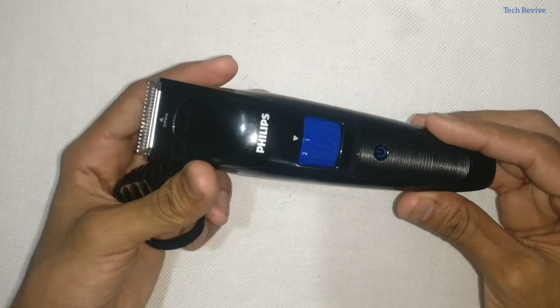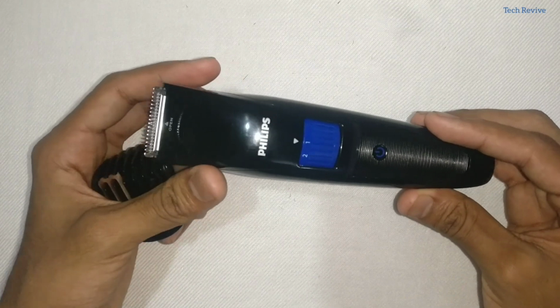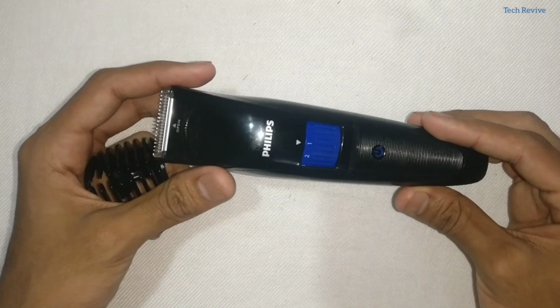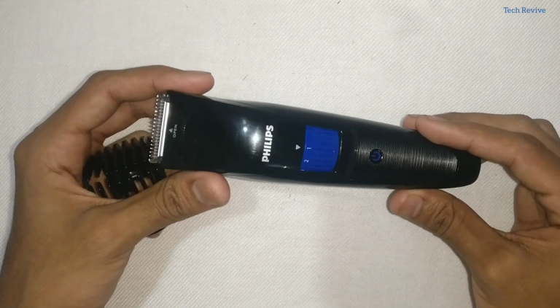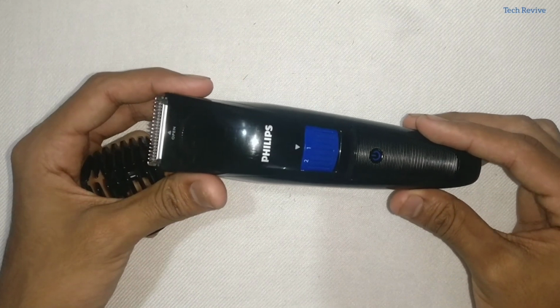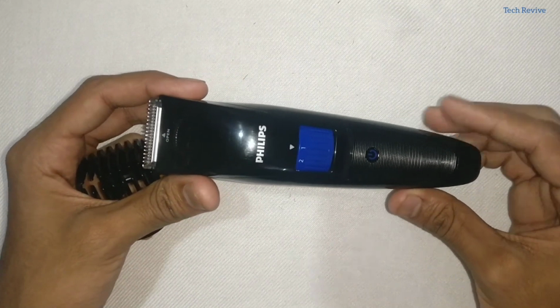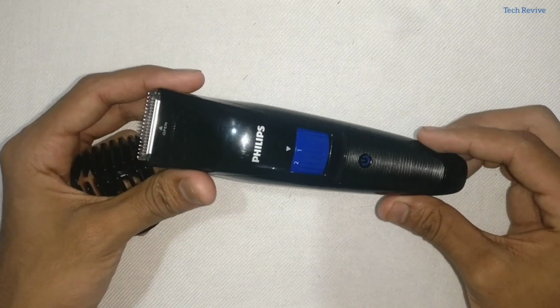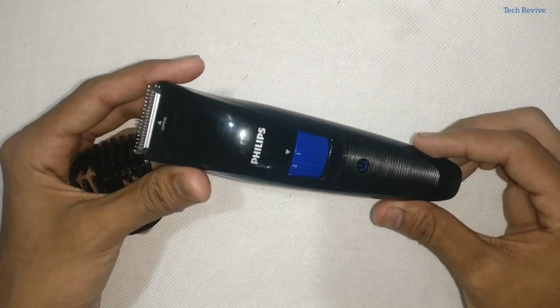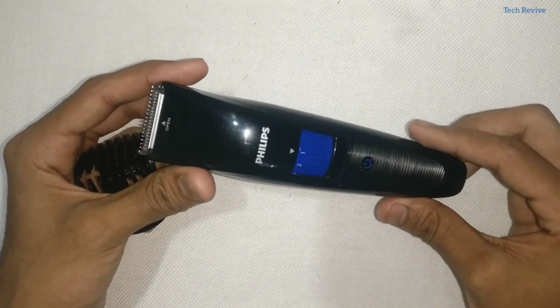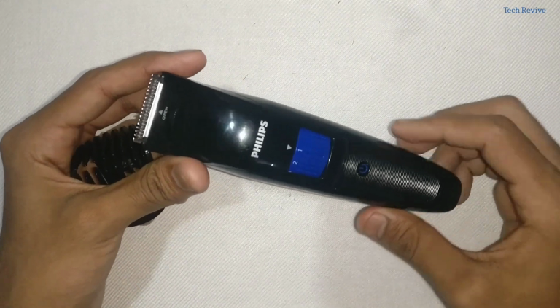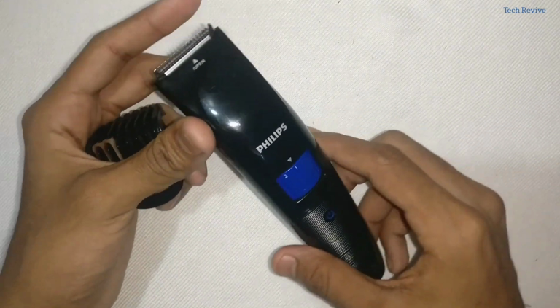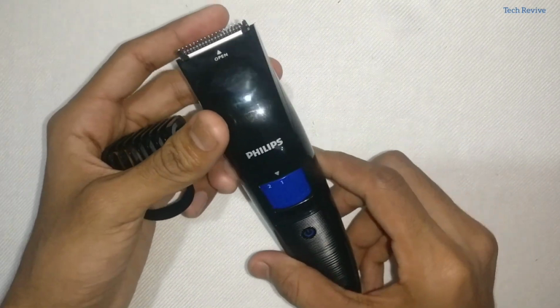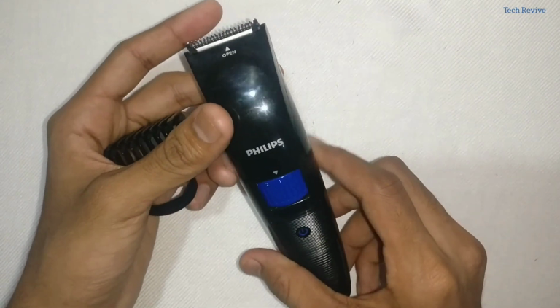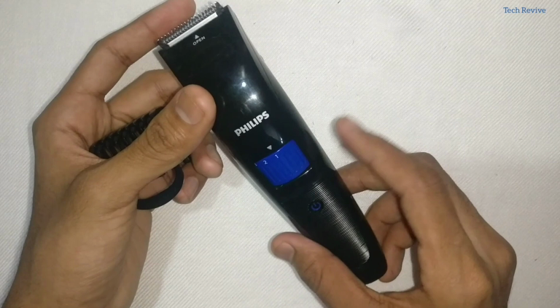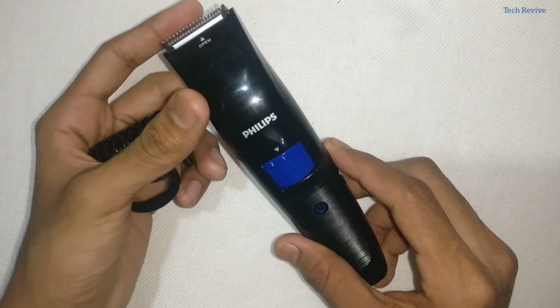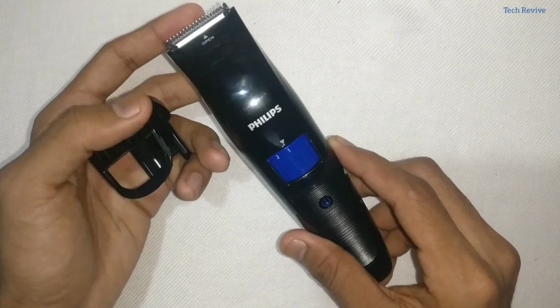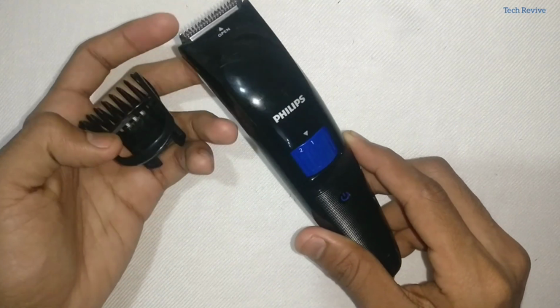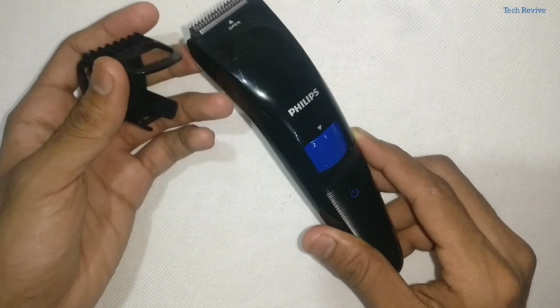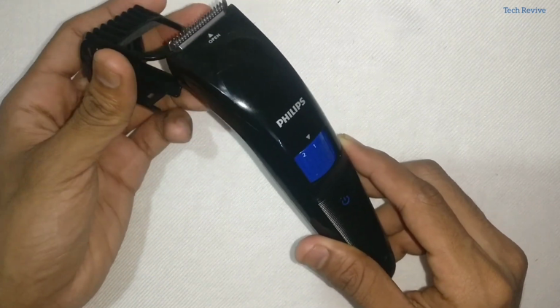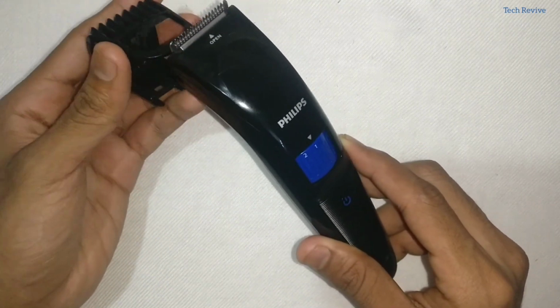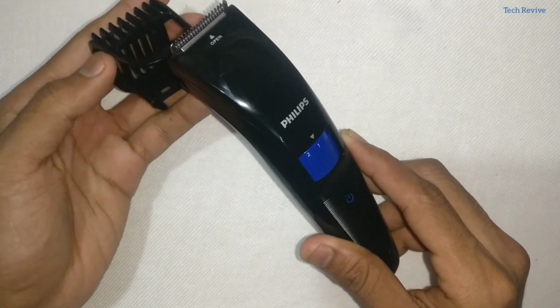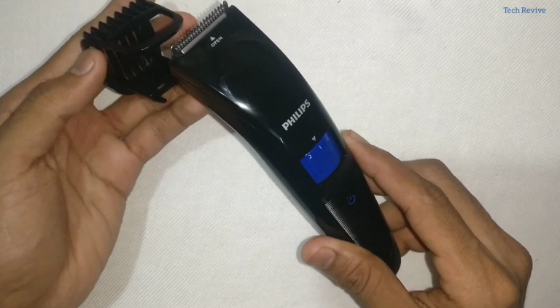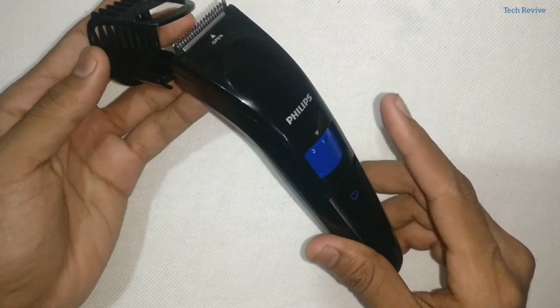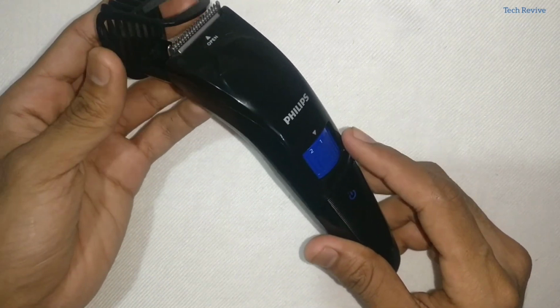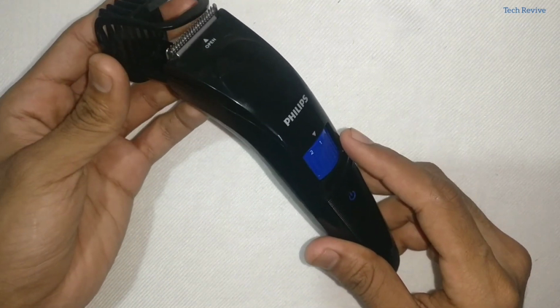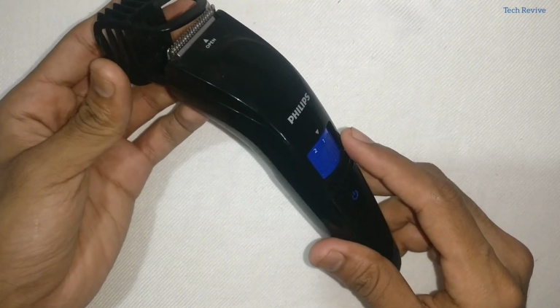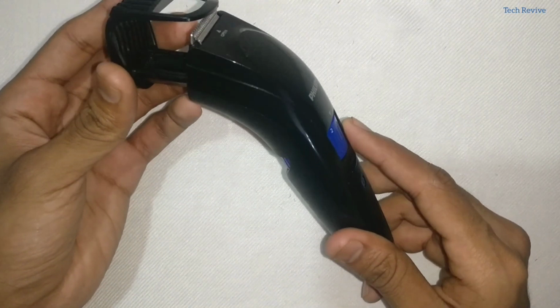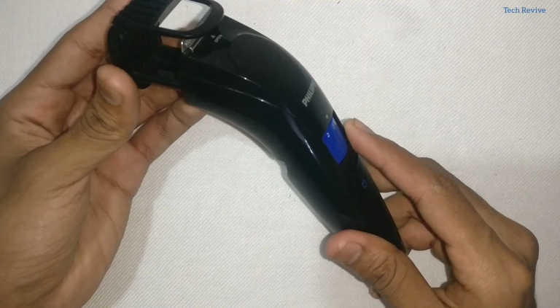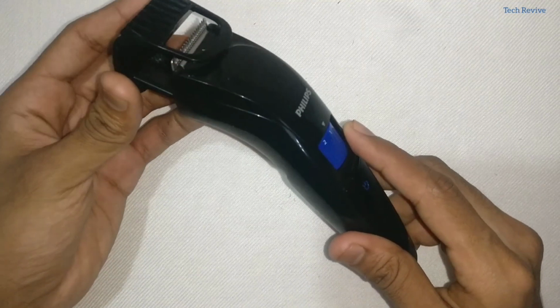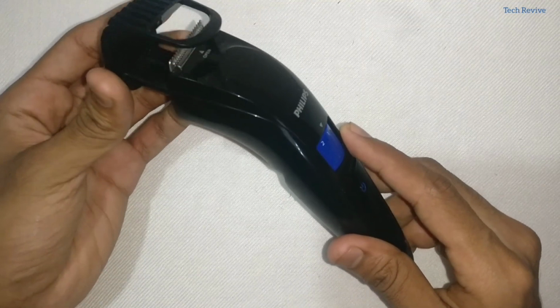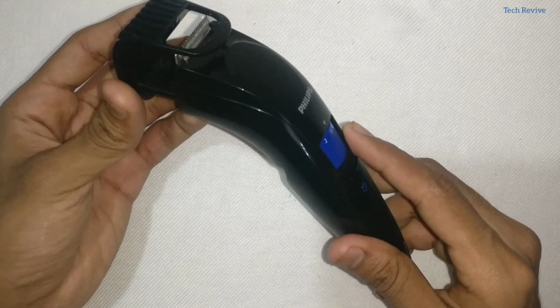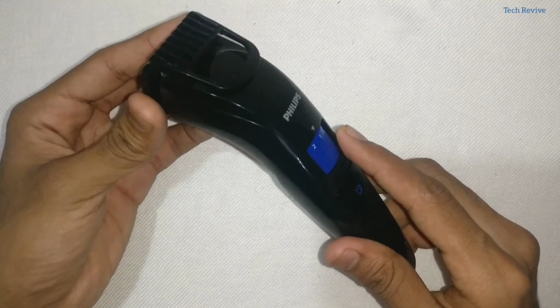Talking about the charging time, it also needs 10 hours of charging, but it works up to 50 minutes continuously. Comparing it with the AT620, it has a slightly better number in terms of battery life.